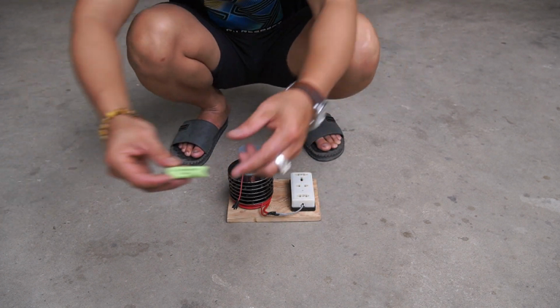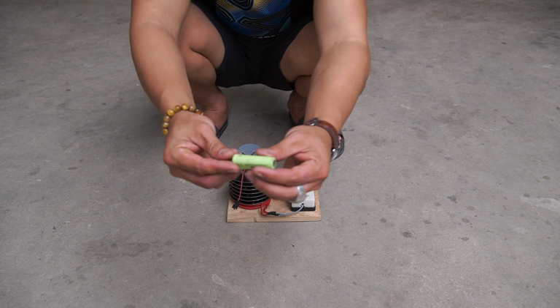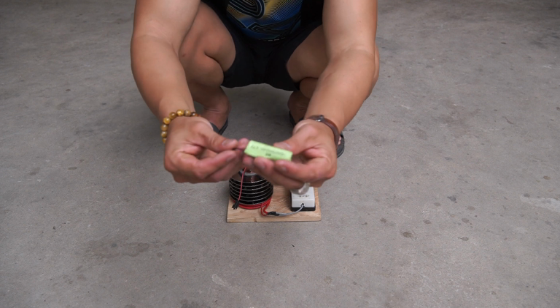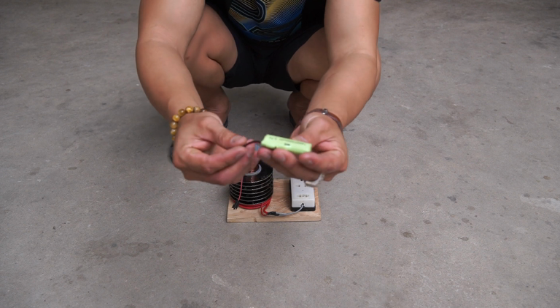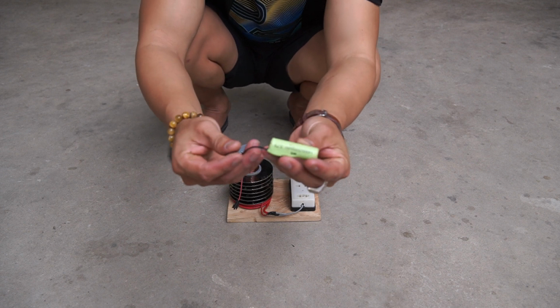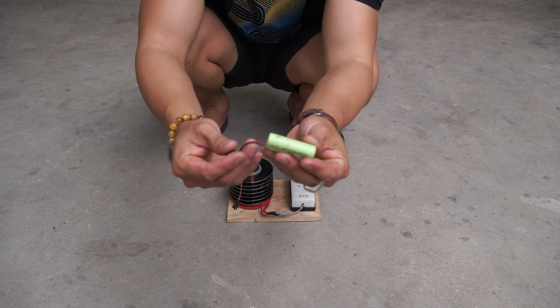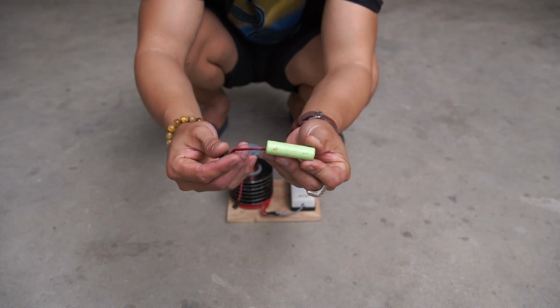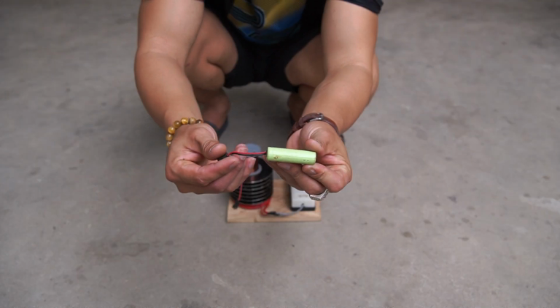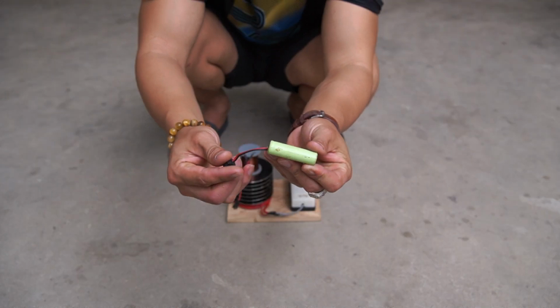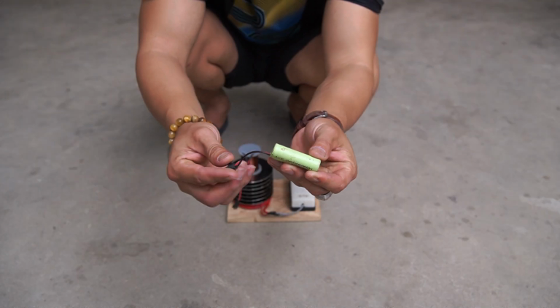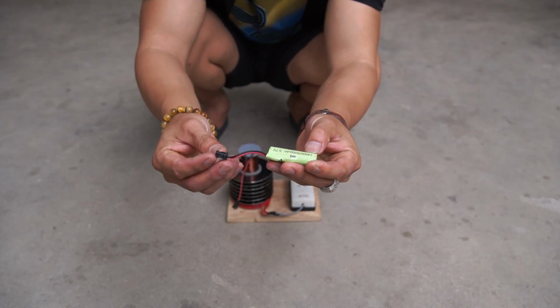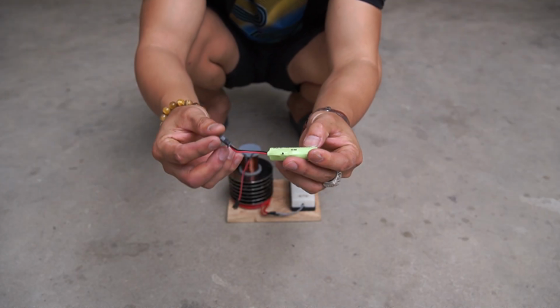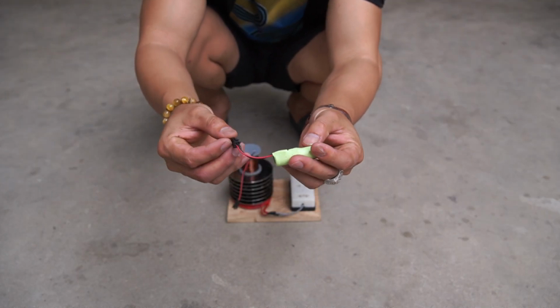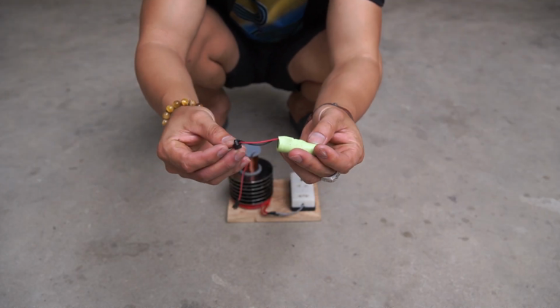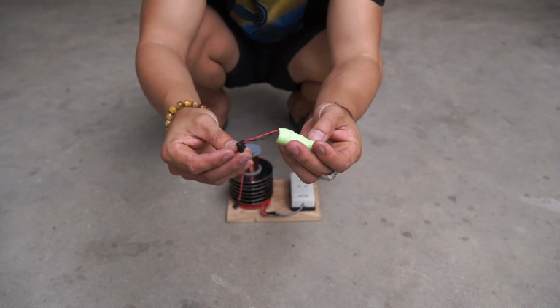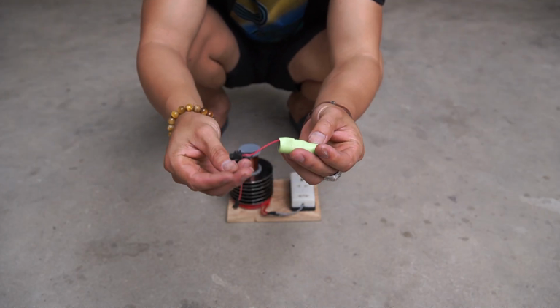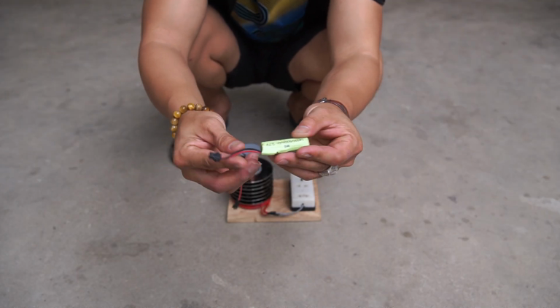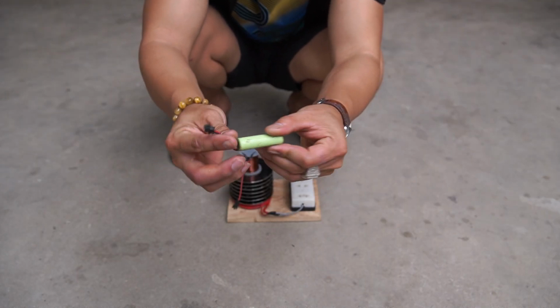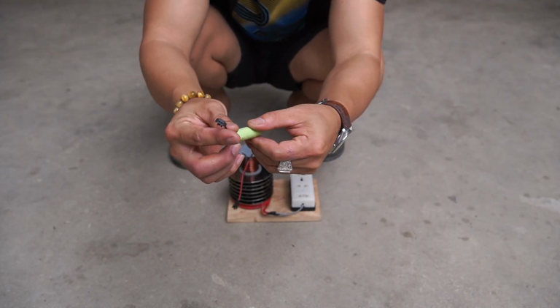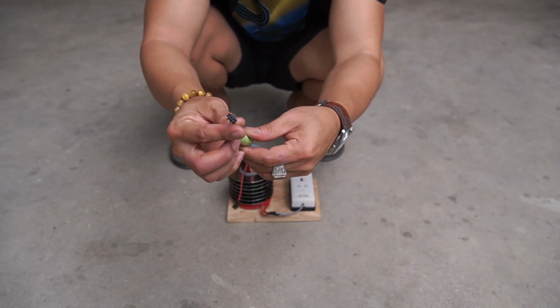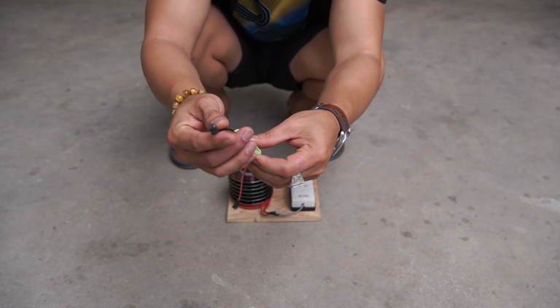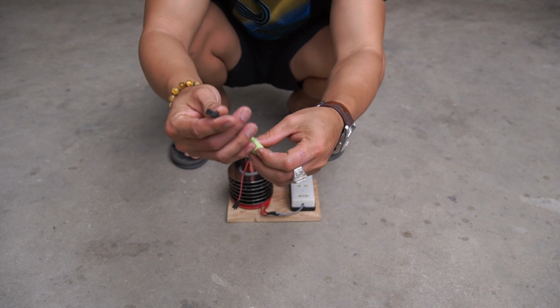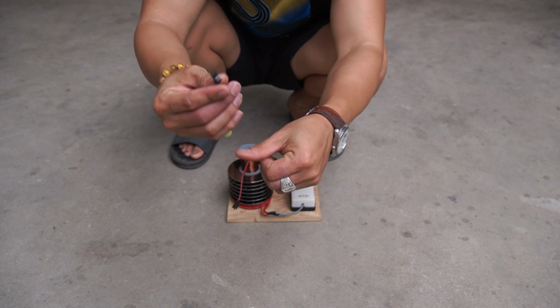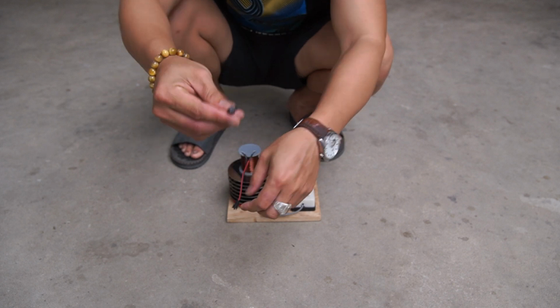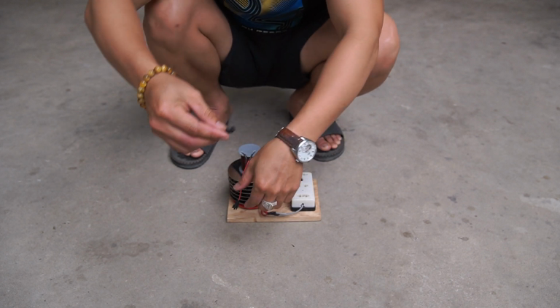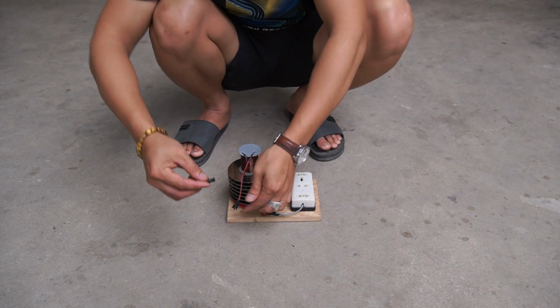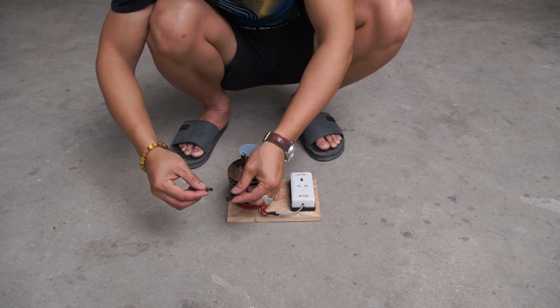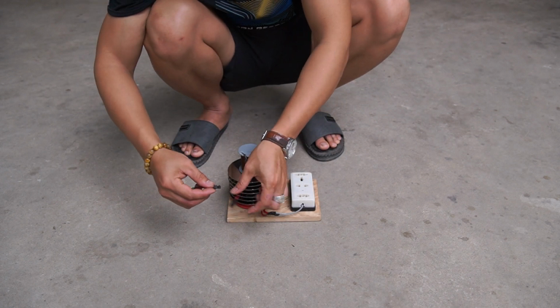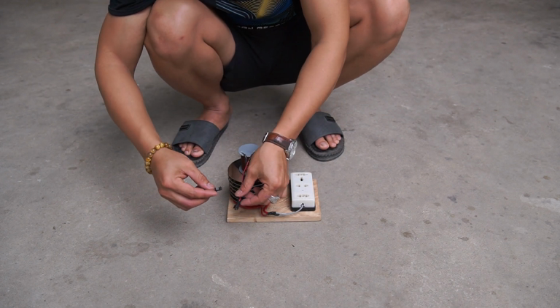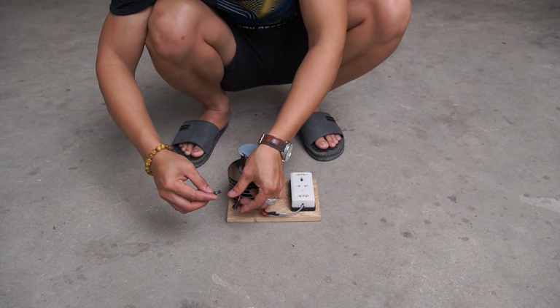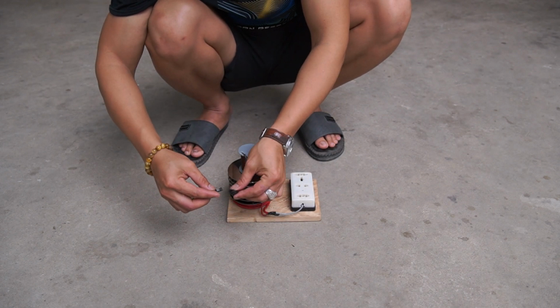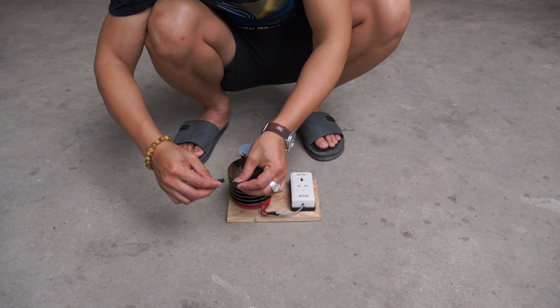After completing the machine, I took it for testing. I used a 3.7 volt medium battery to power the machine.